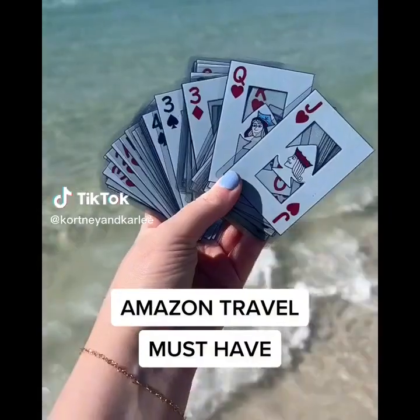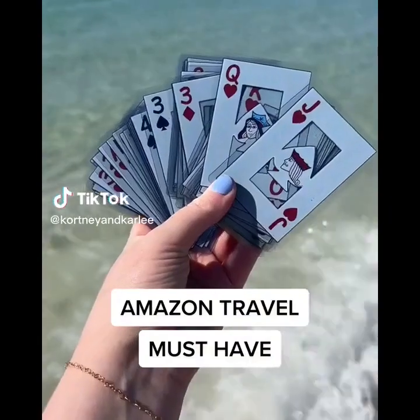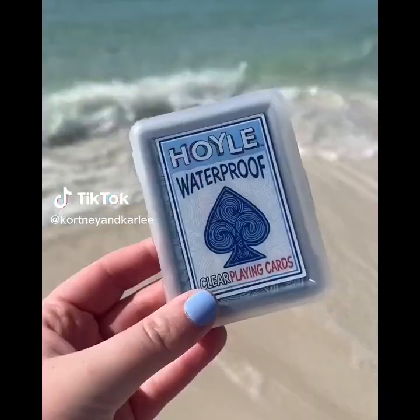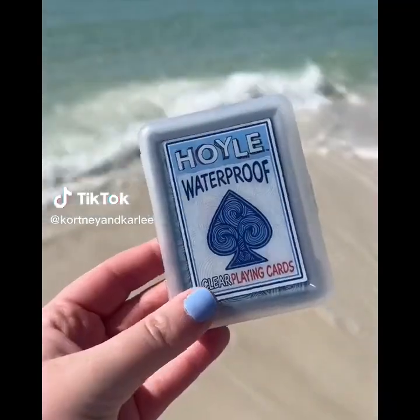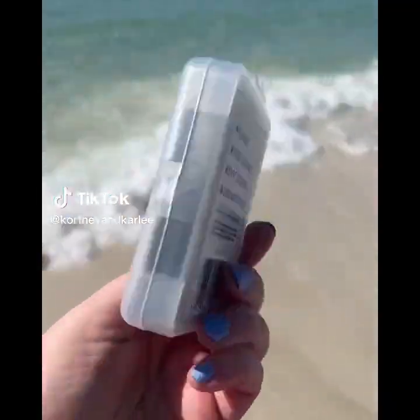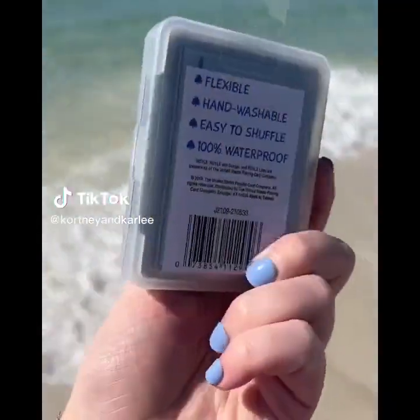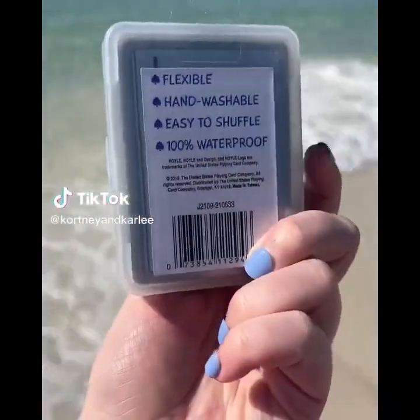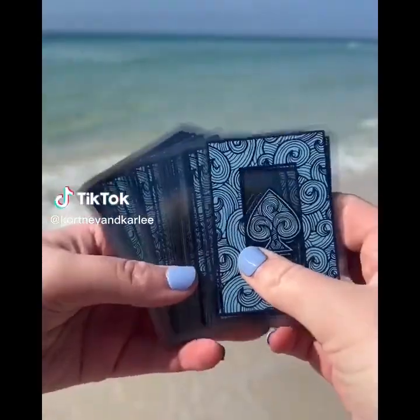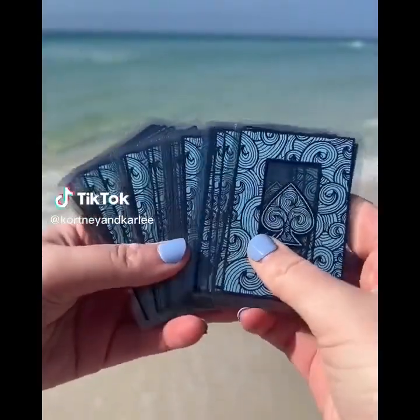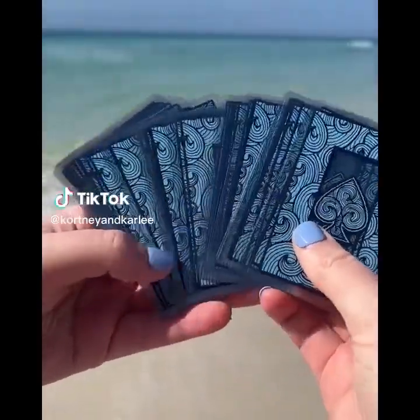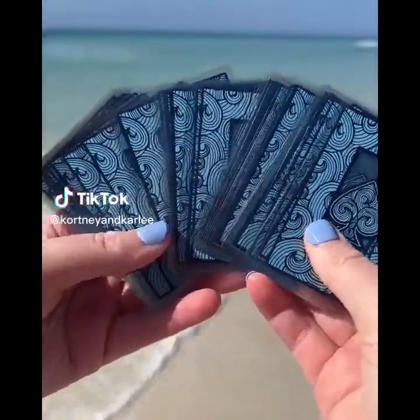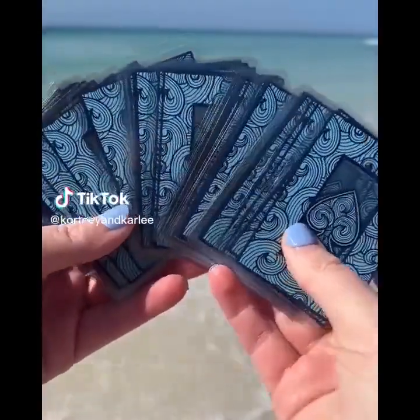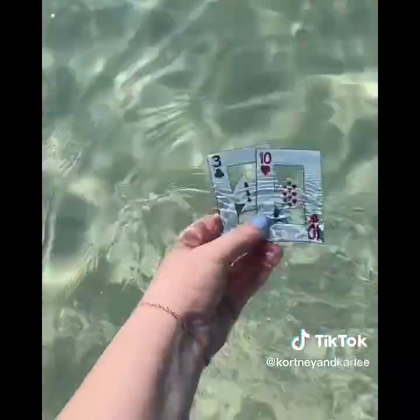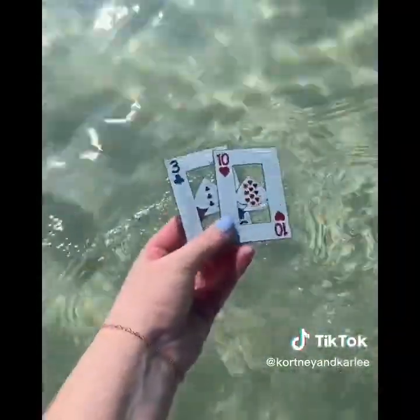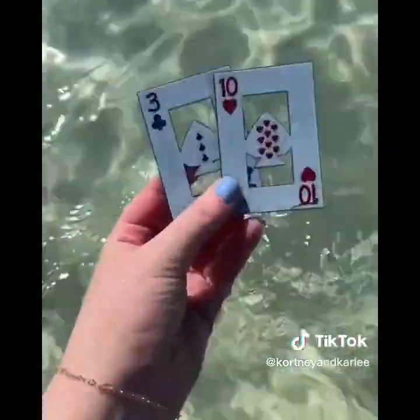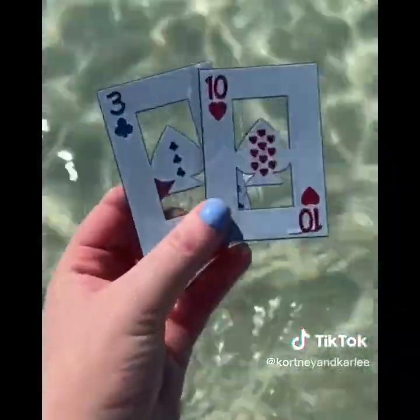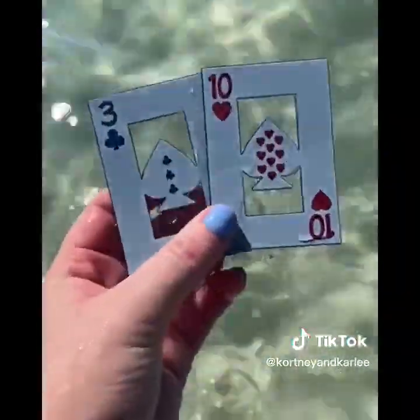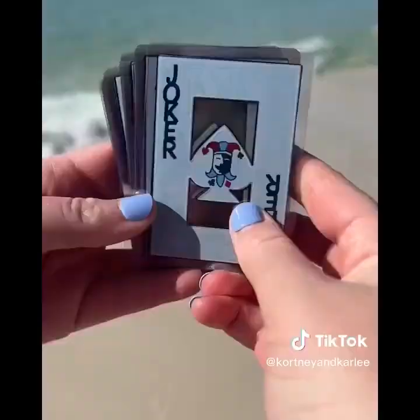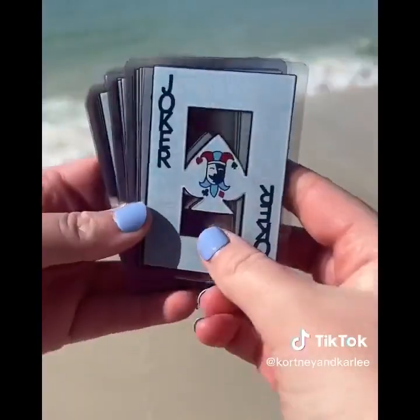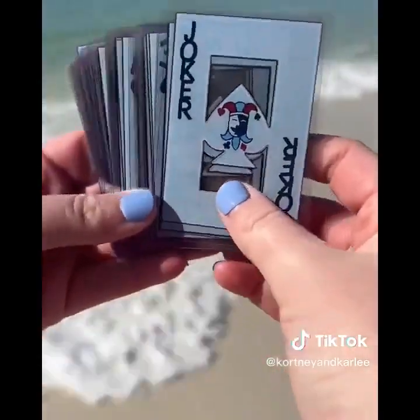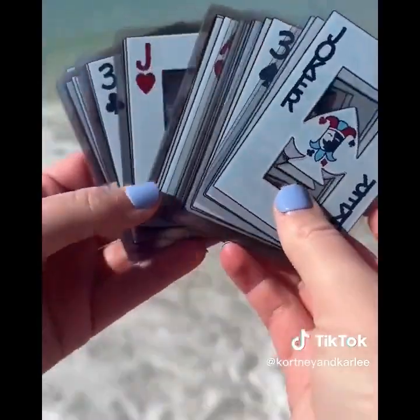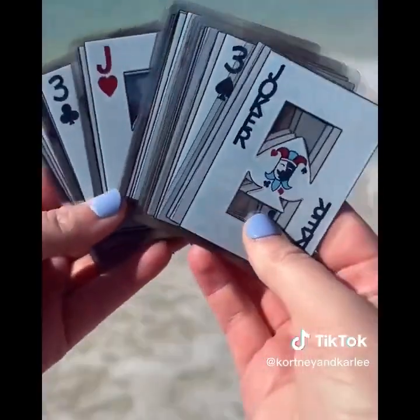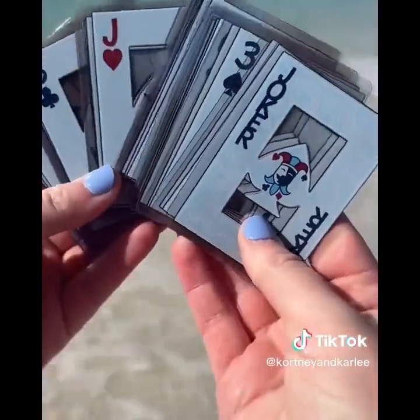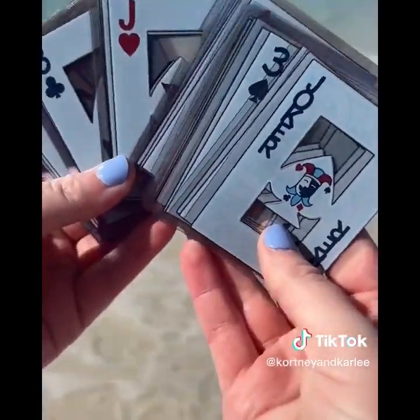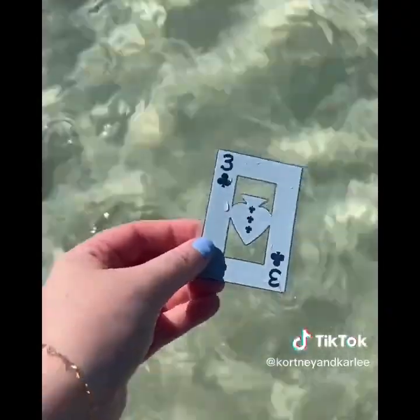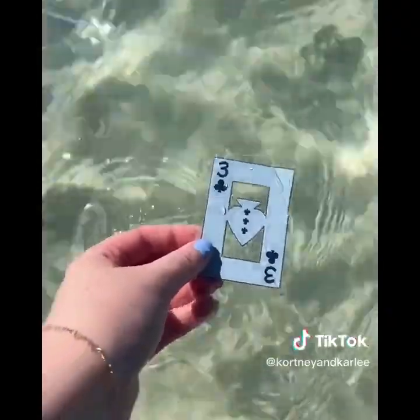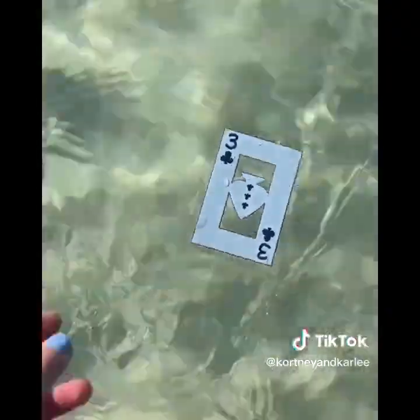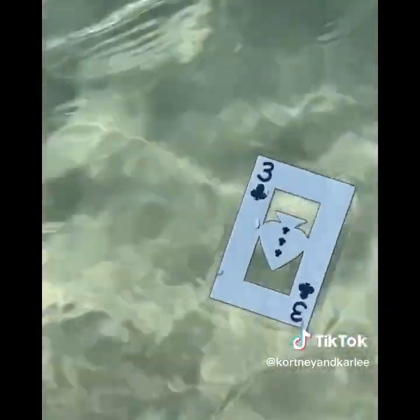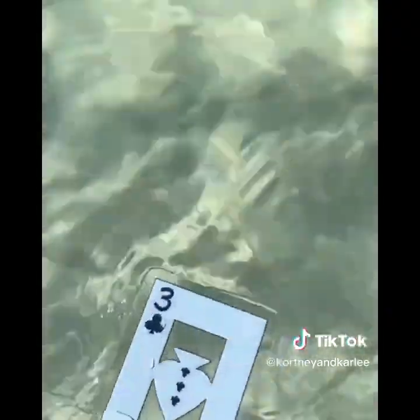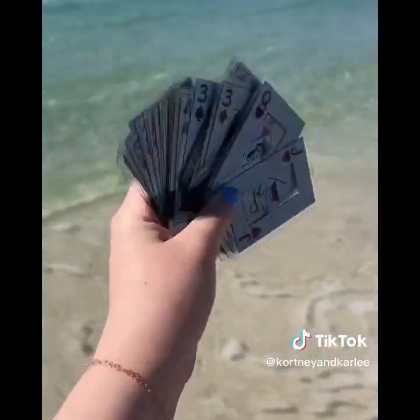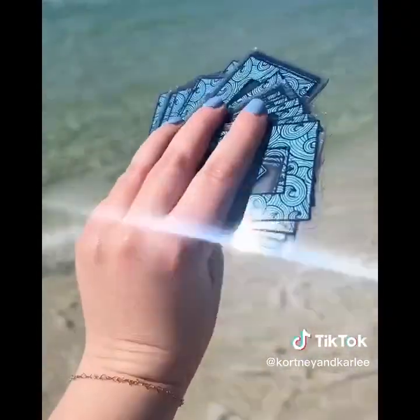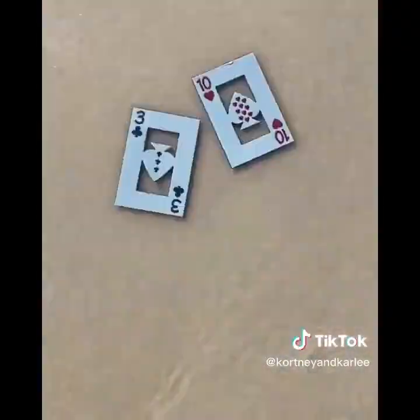Amazon travel must-have. These are waterproof playing cards — they float in water and are completely washable. These cards are flexible, easy to shuffle, and can handle dirt, water, sand, mud, ketchup, and more. Perfect for the beach, lake, pool, or camping.